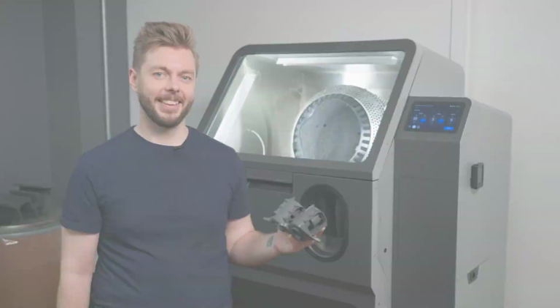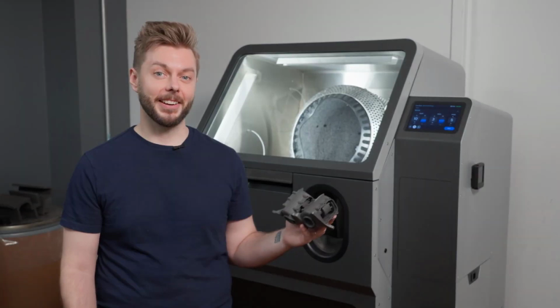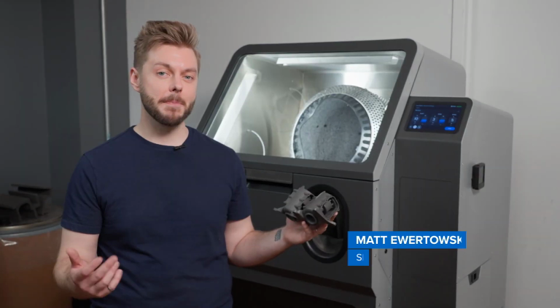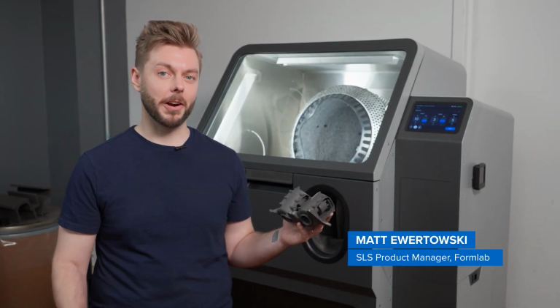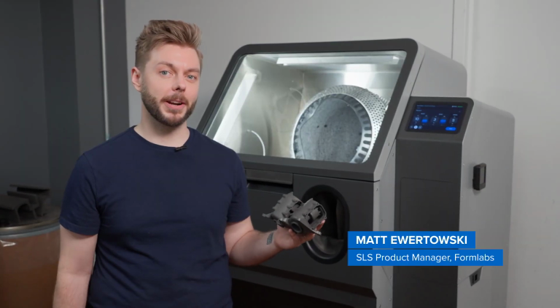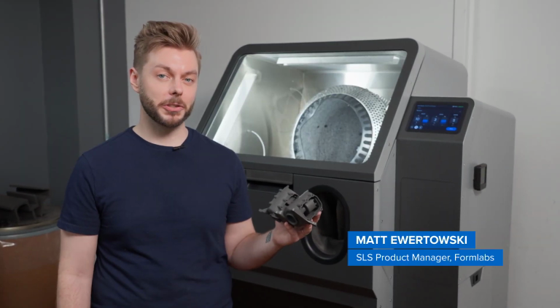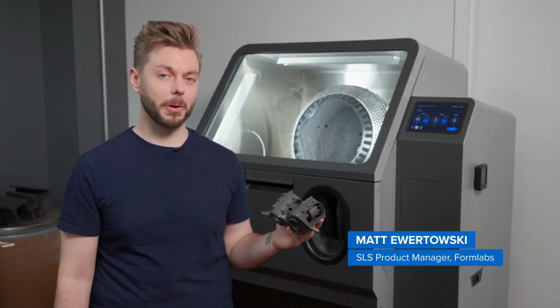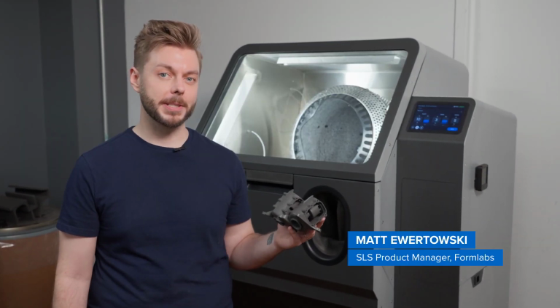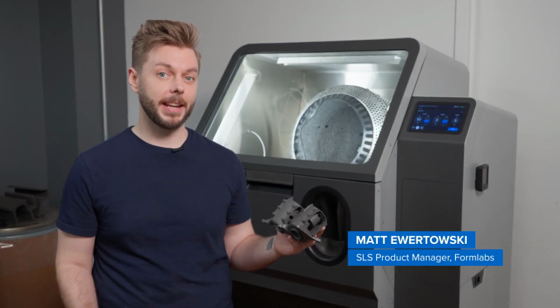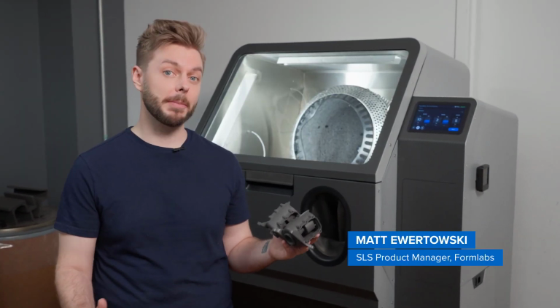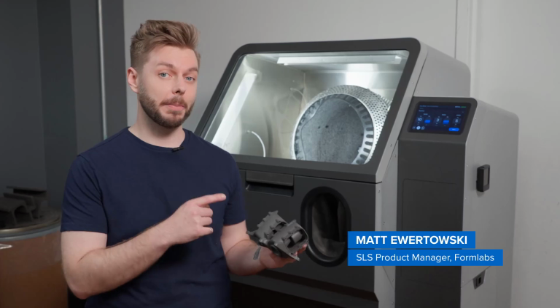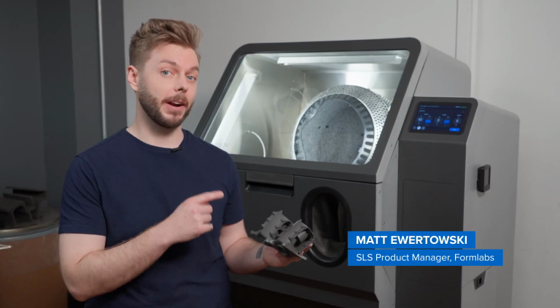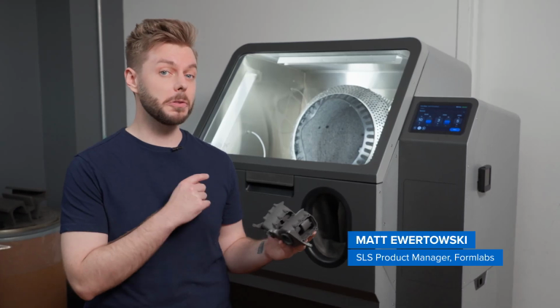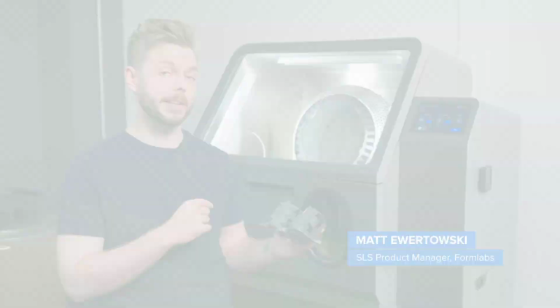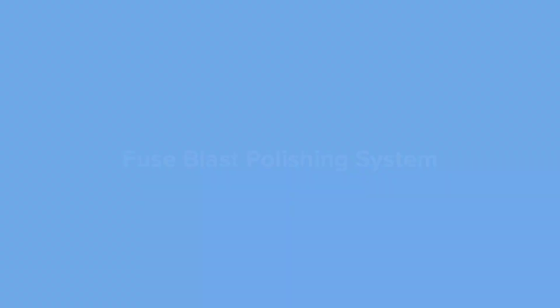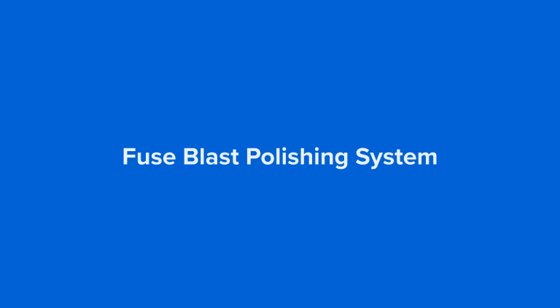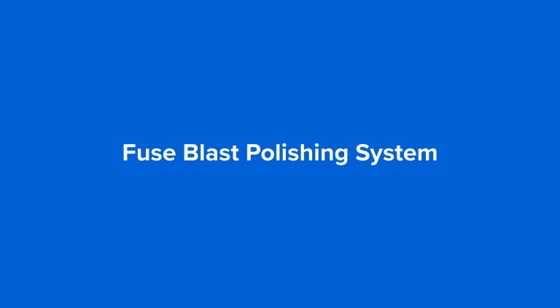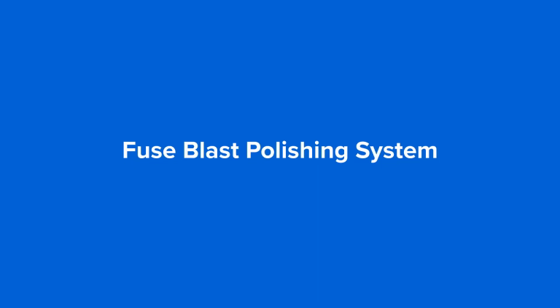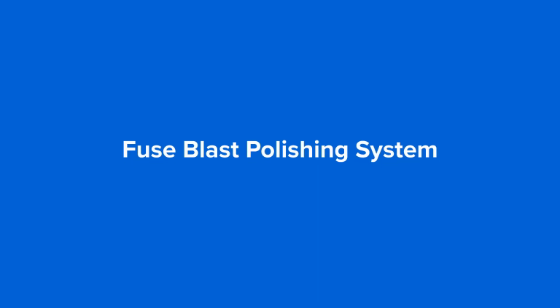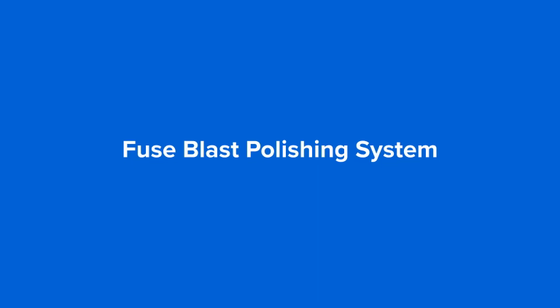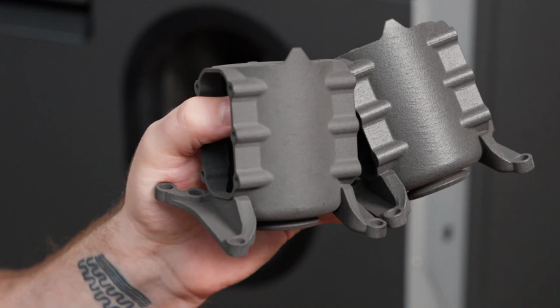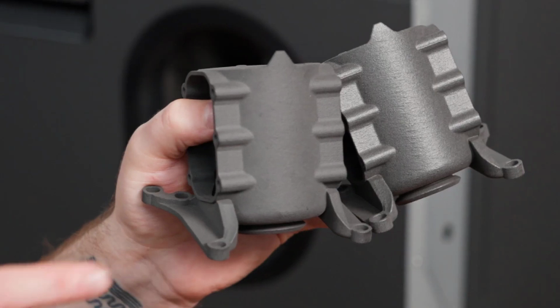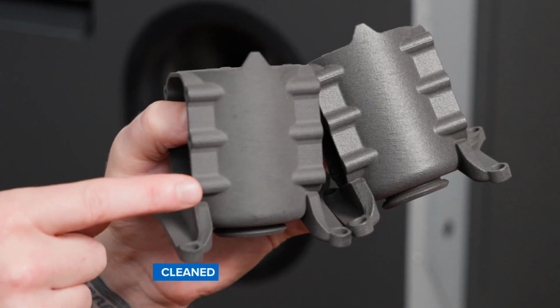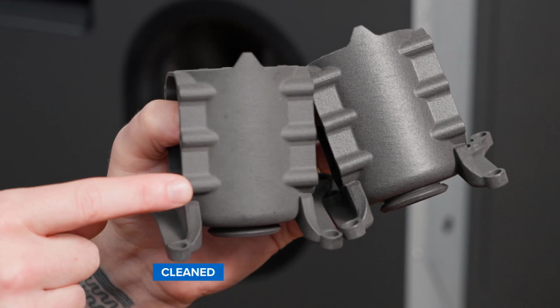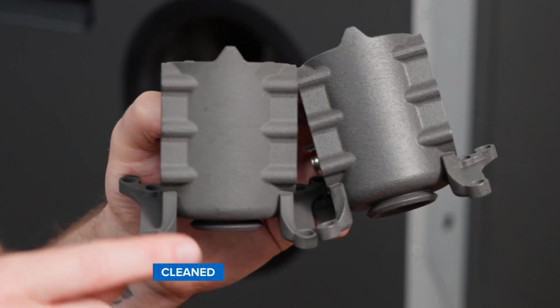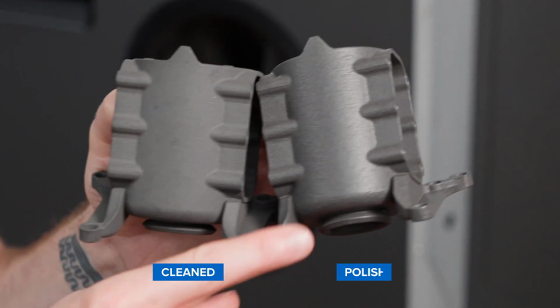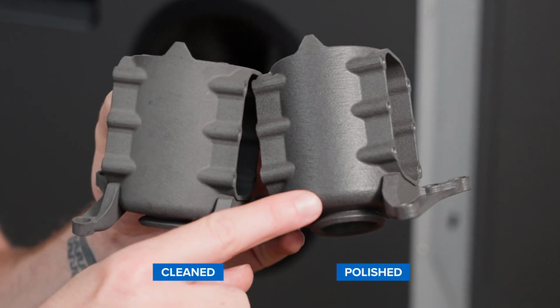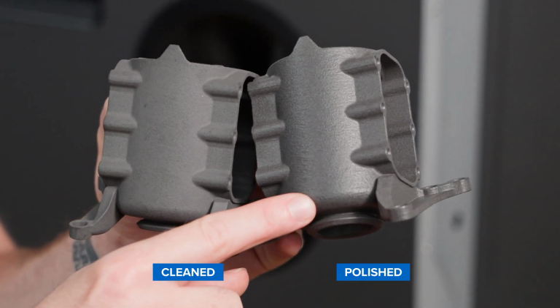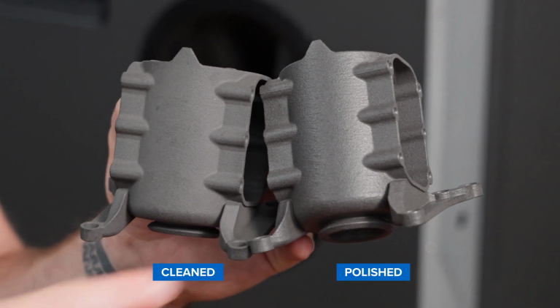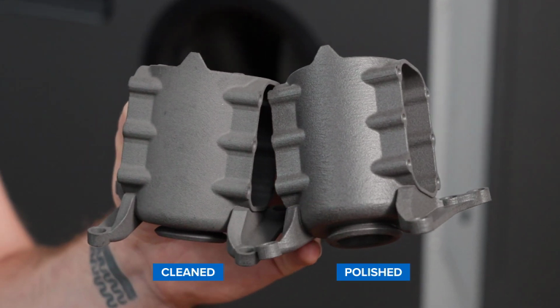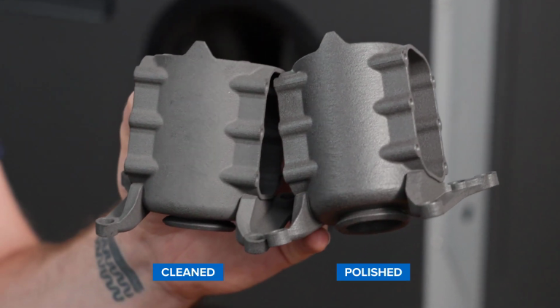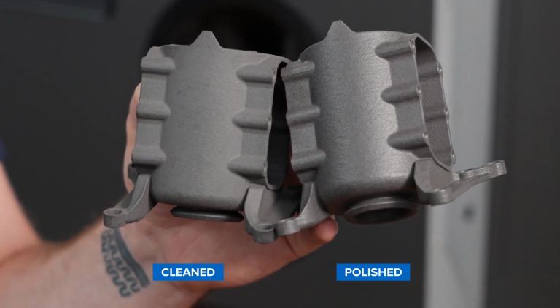Hey there, I'm Matt, Hardware Product Manager at Formlabs. Today I'm going to be upgrading our Fuse Blast with the Fuse Blast polishing system so we can go from clean parts to smooth polished parts anytime at the push of a button.